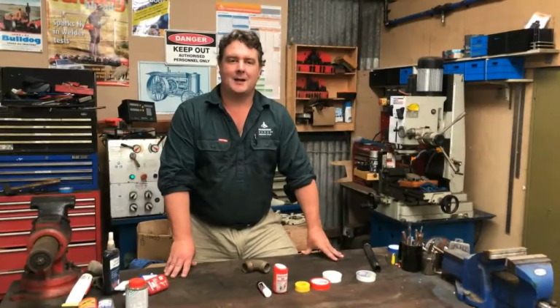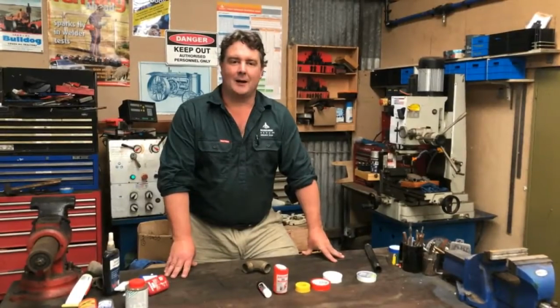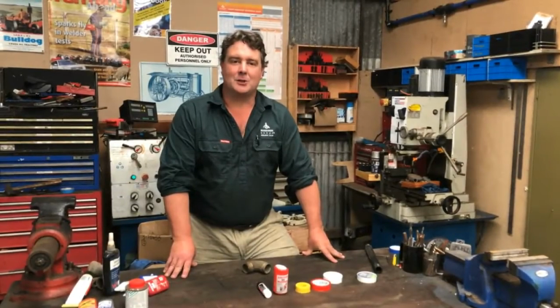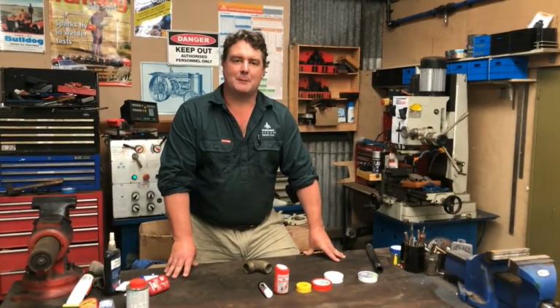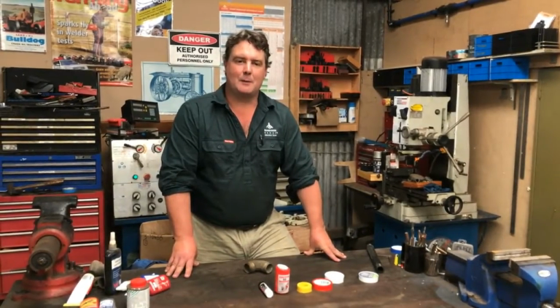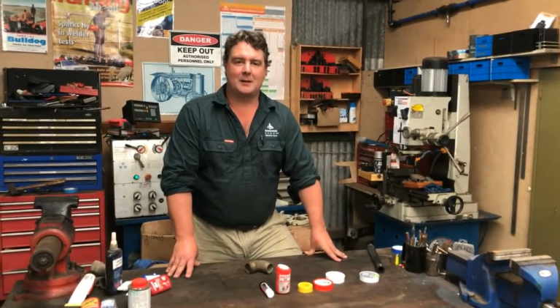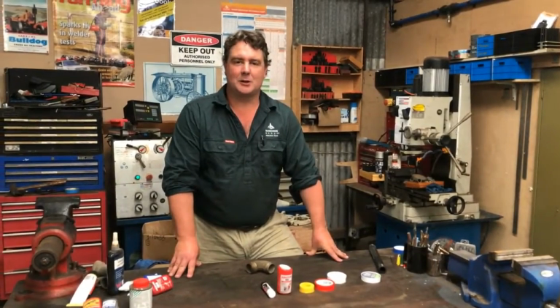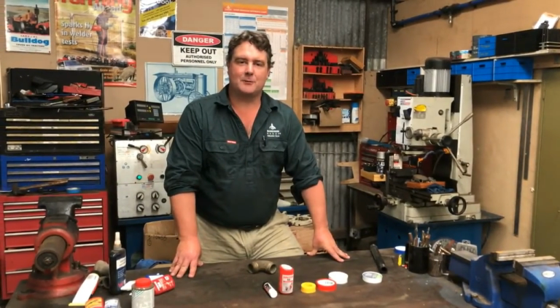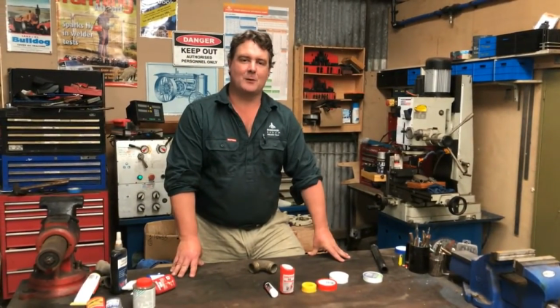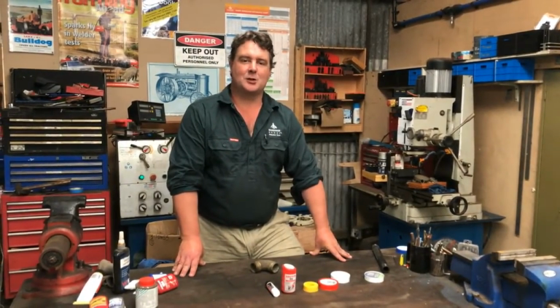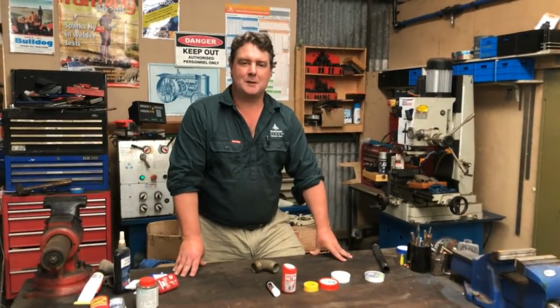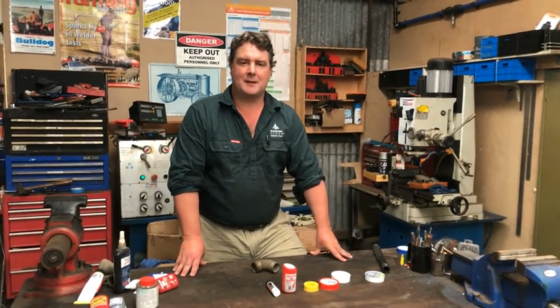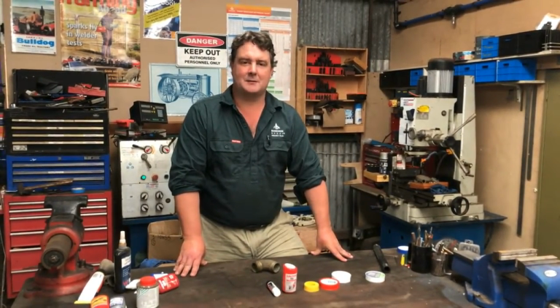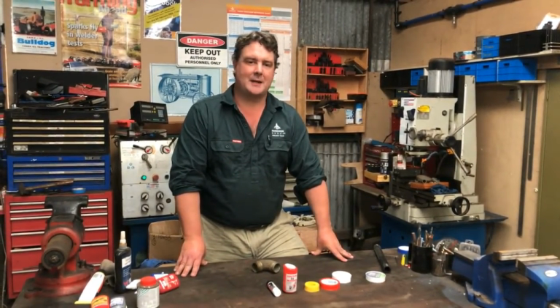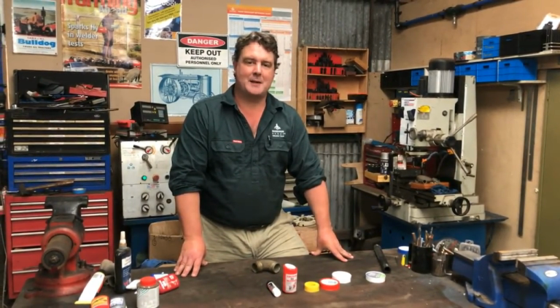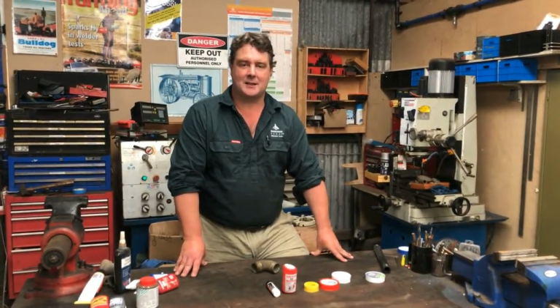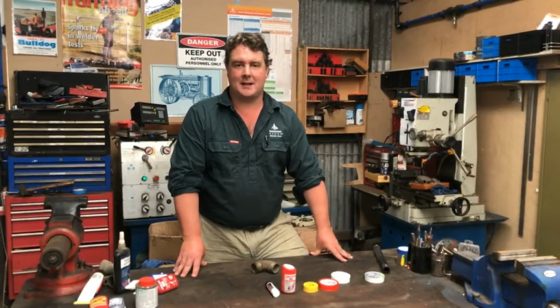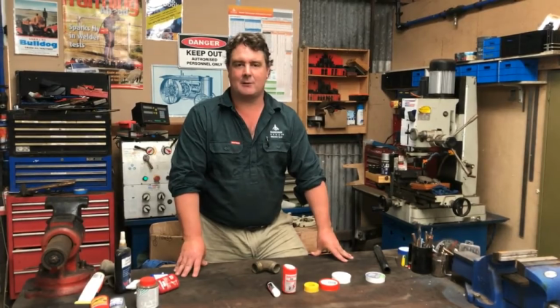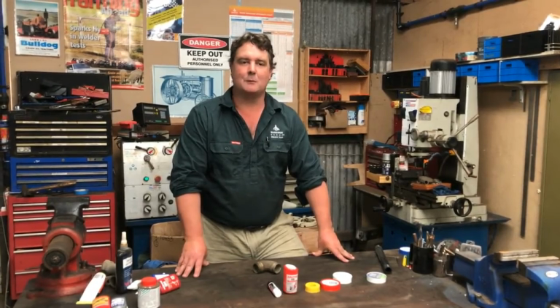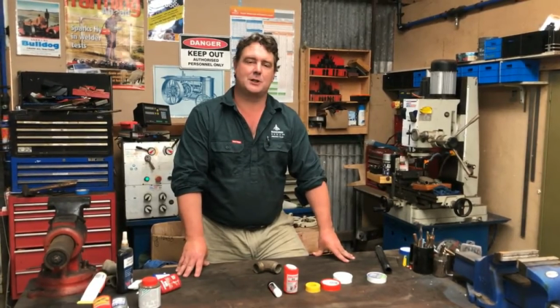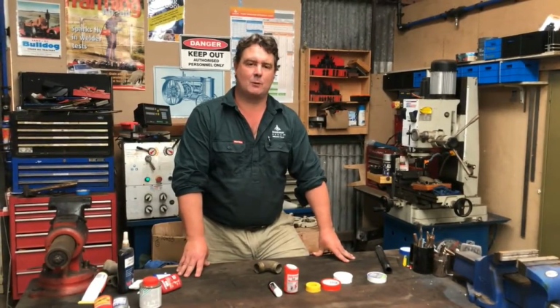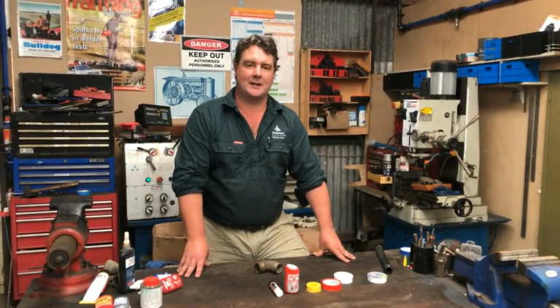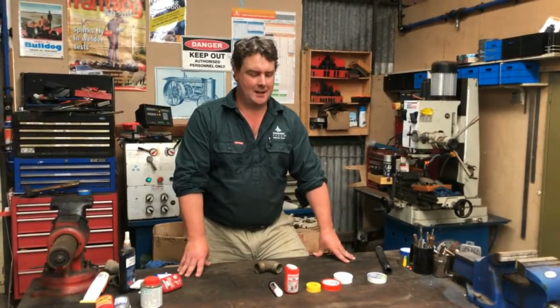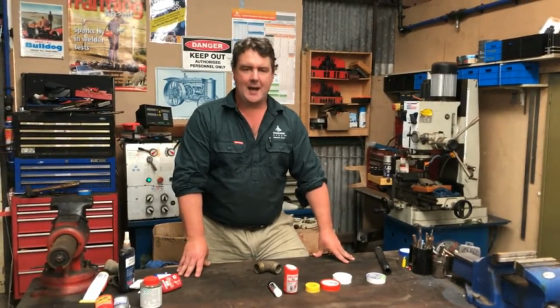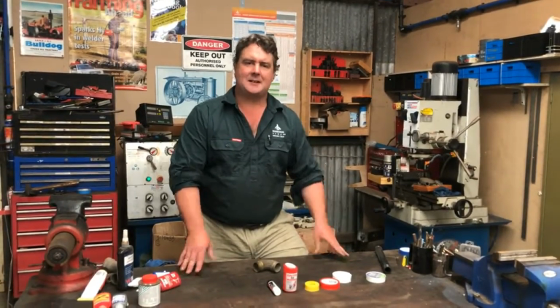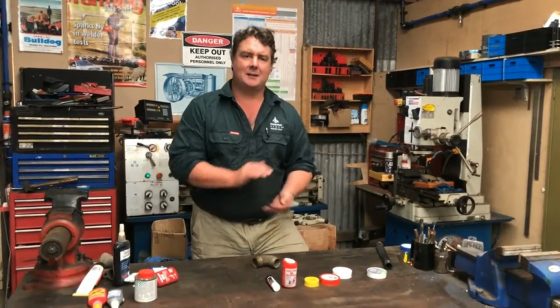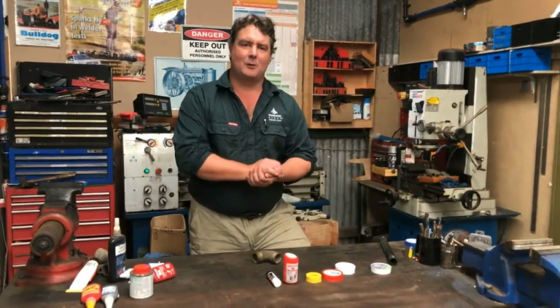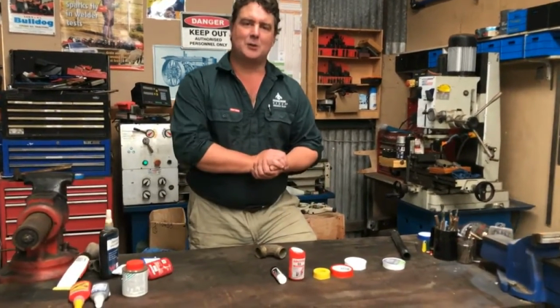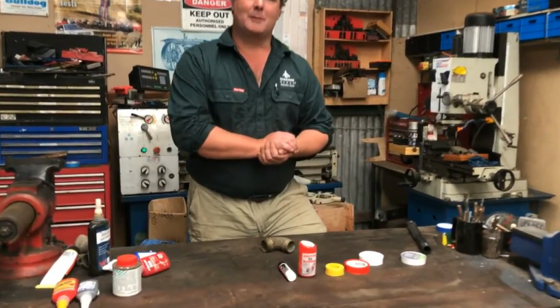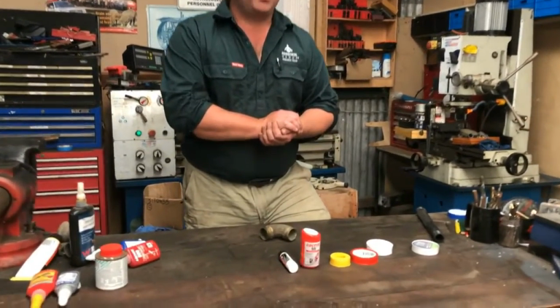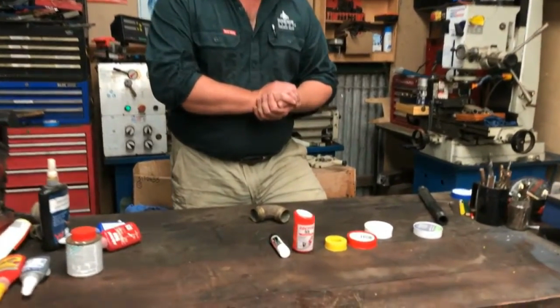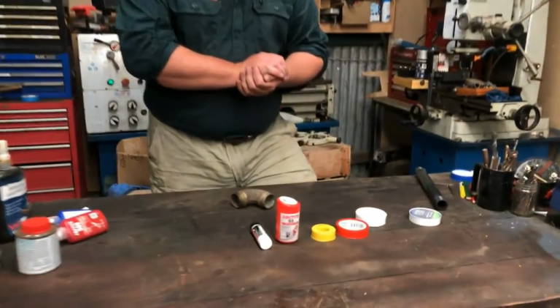Hi, I'm Josh Gemelli and we're back in the workshop for another workshop tip thanks to Farming Ahead magazine and here at Forbes Machinery Warehouse. Today I thought we might talk about thread sealants.